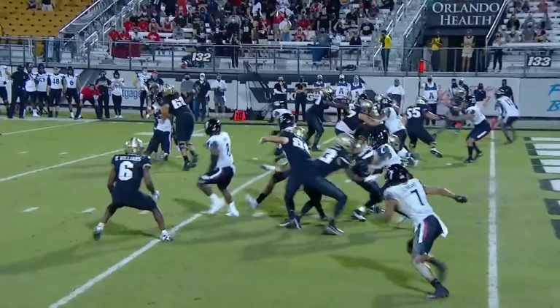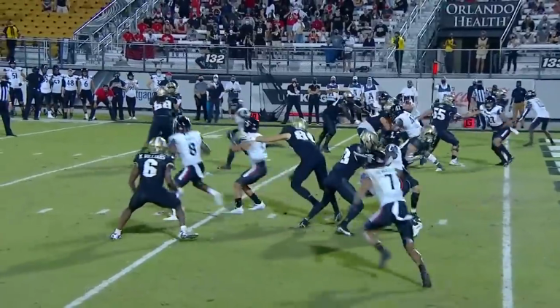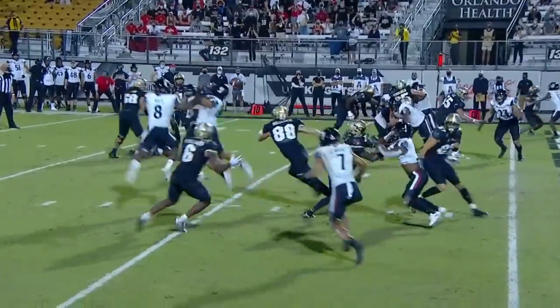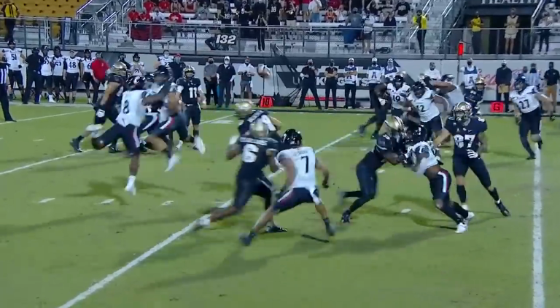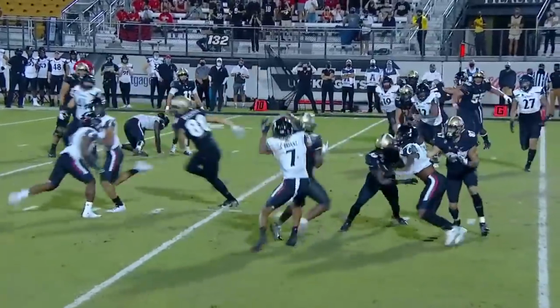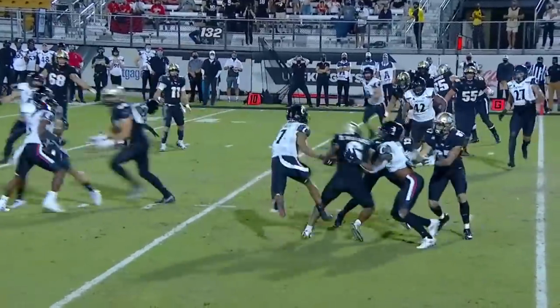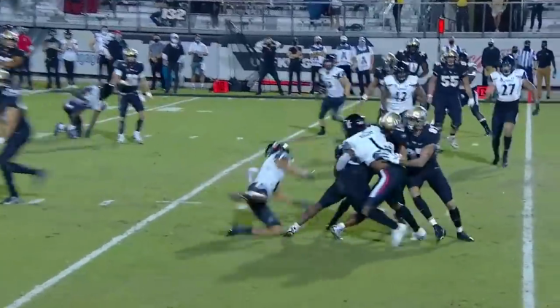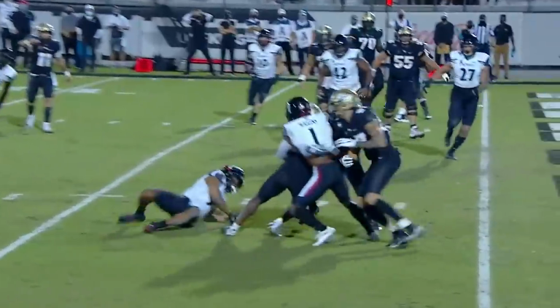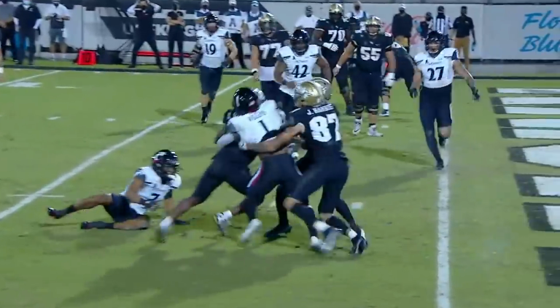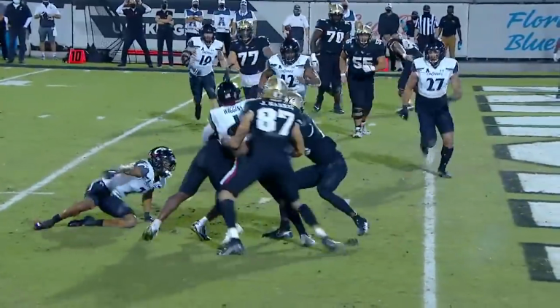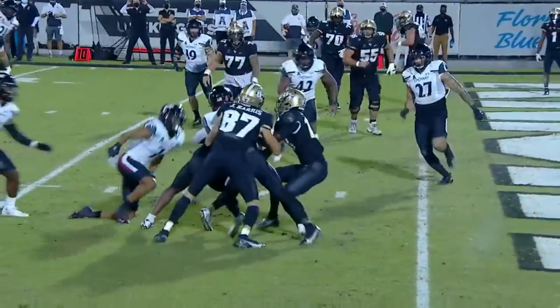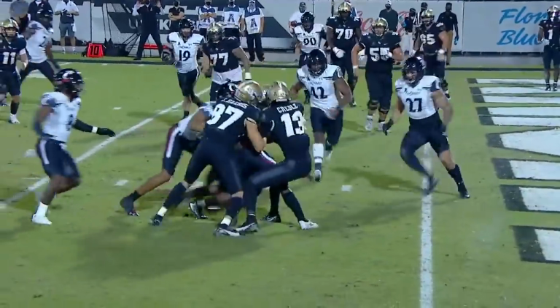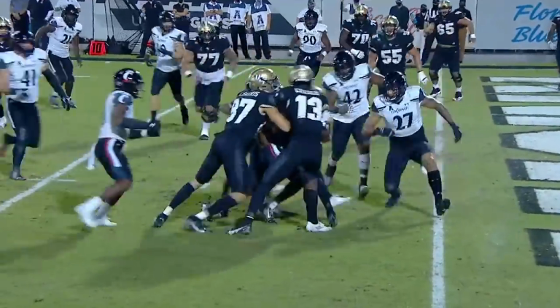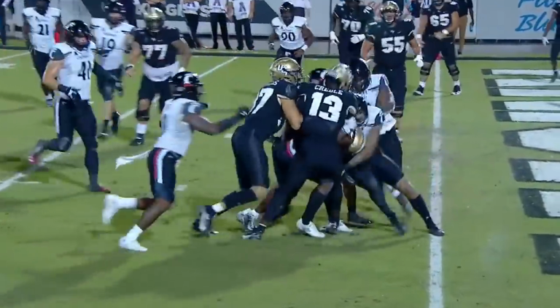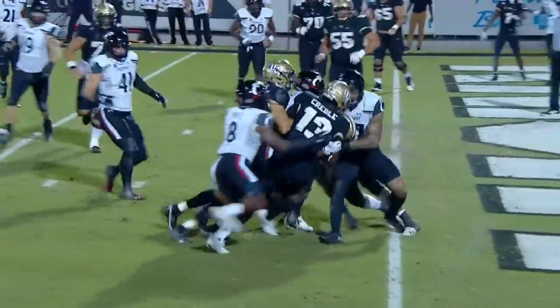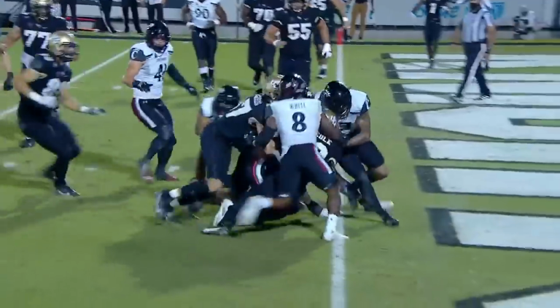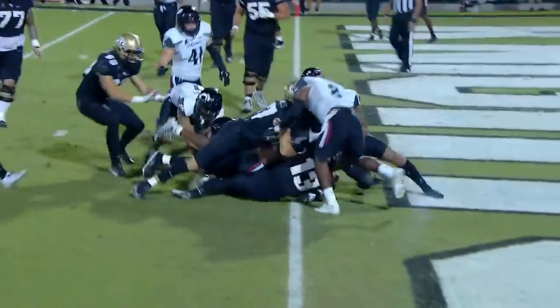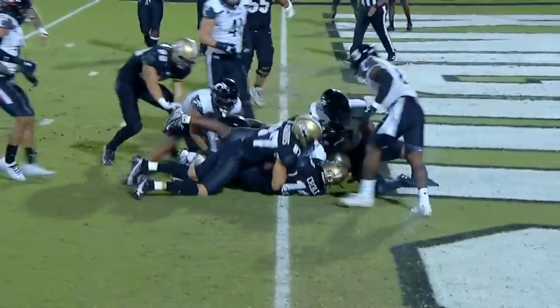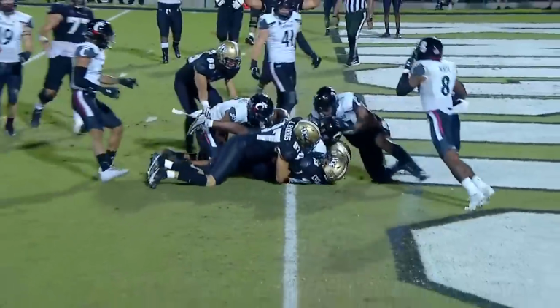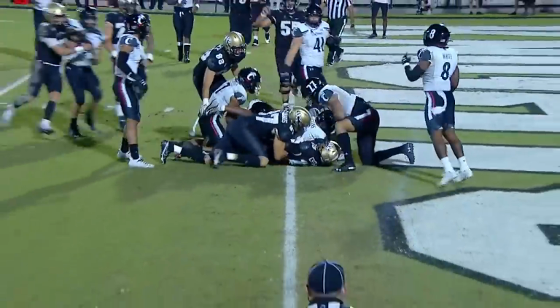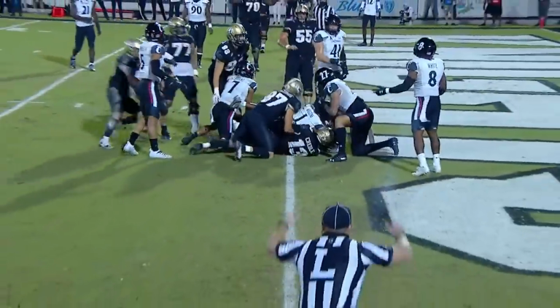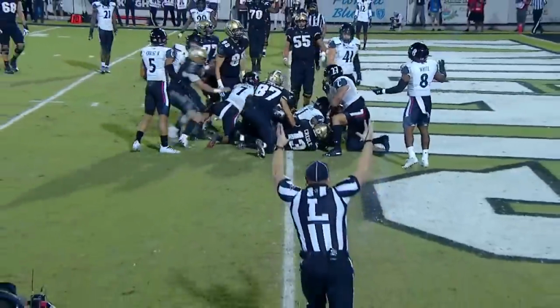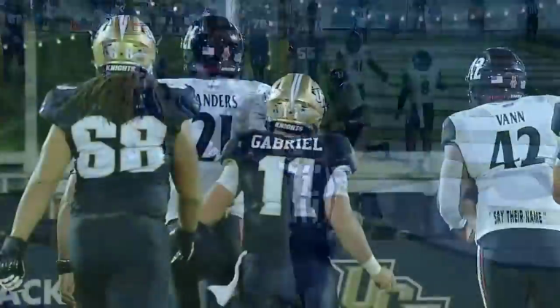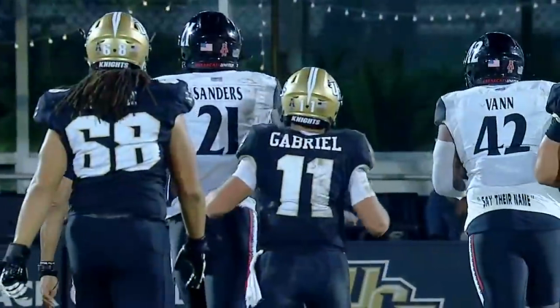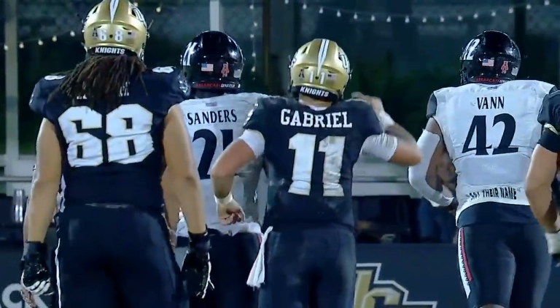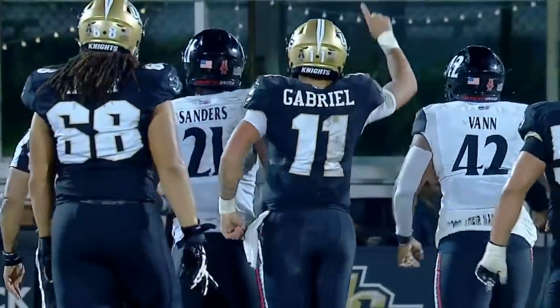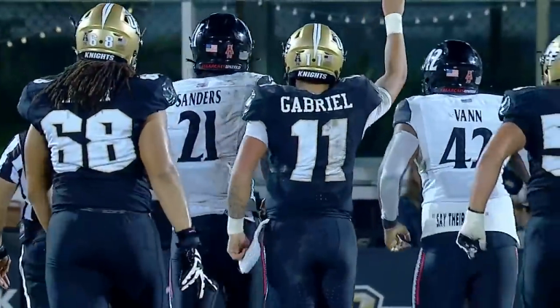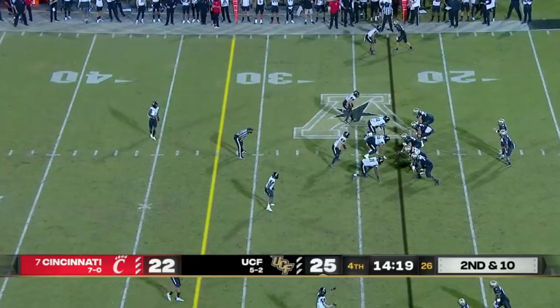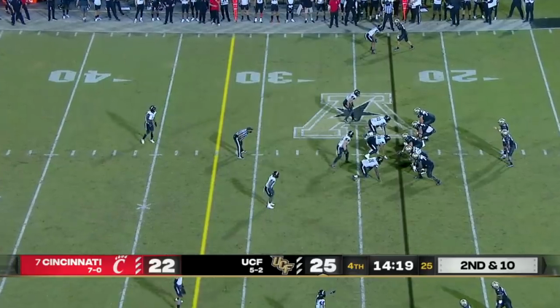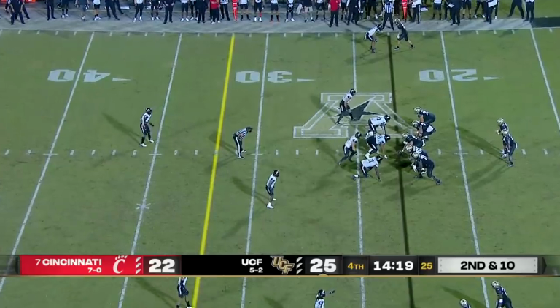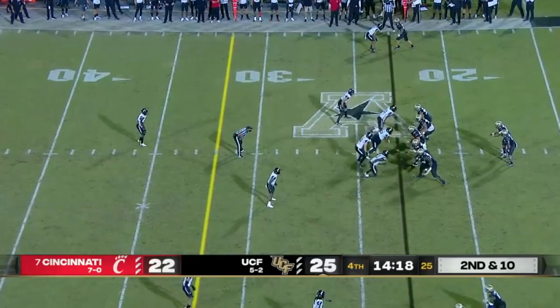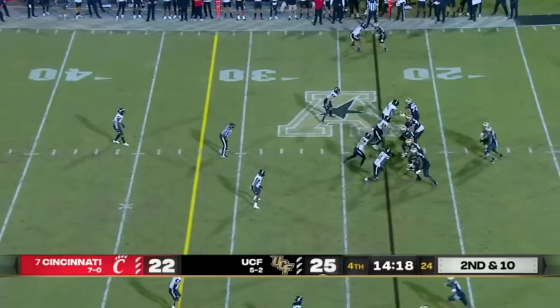Third quarter. Could have been an interception, and instead it's Marlon Williams grinding, doing whatever he can to get in the end zone. We got action — quality player in the back end of that defense.